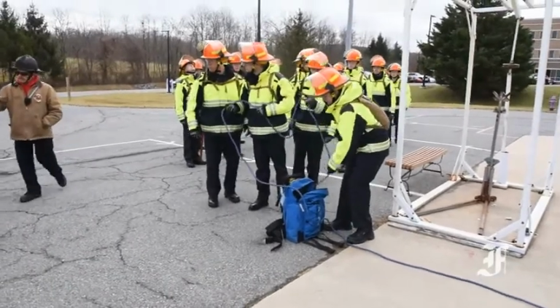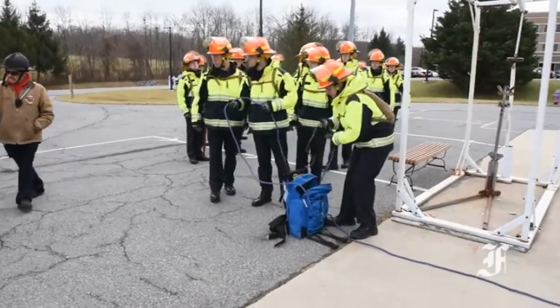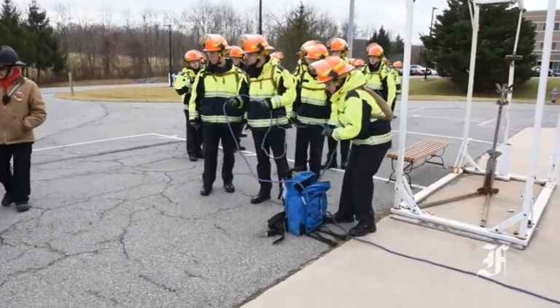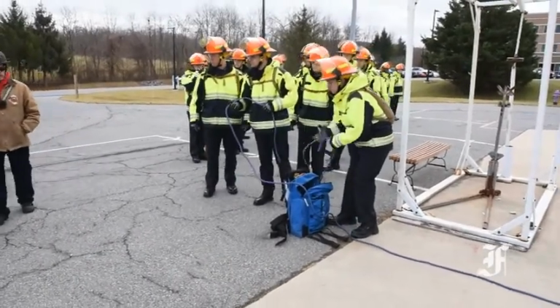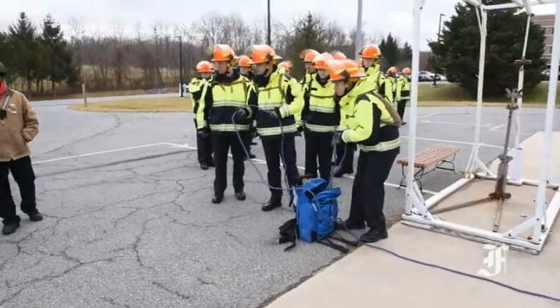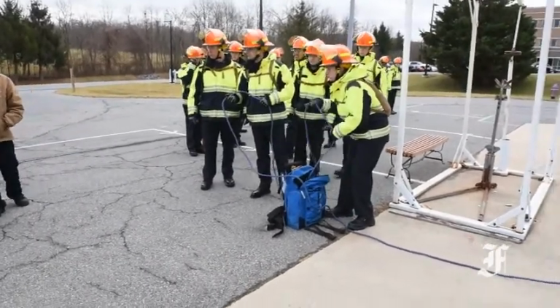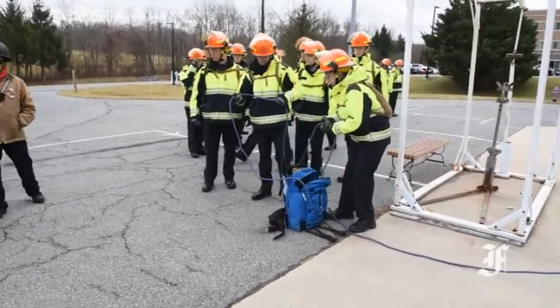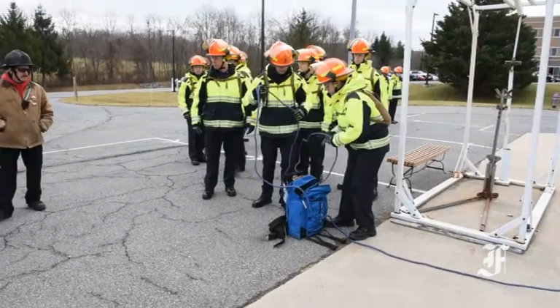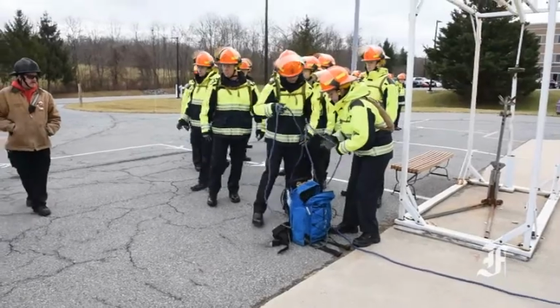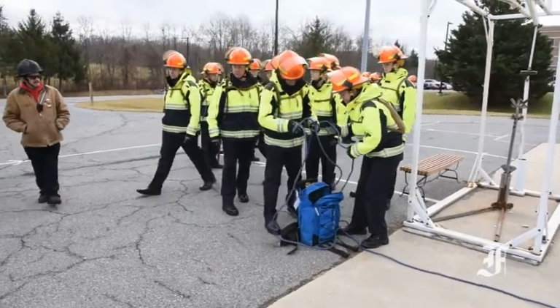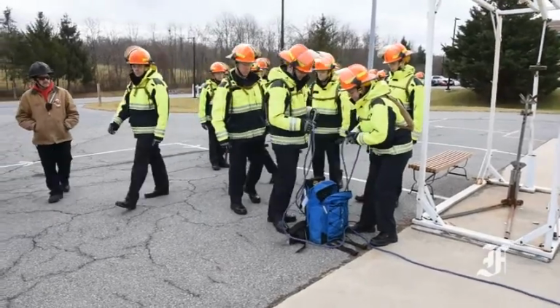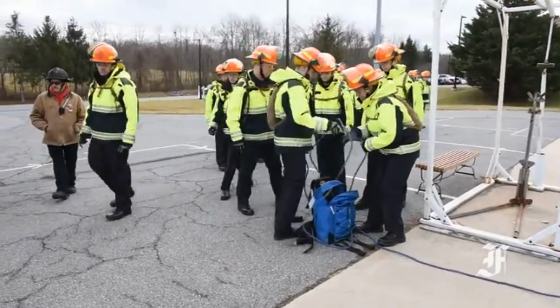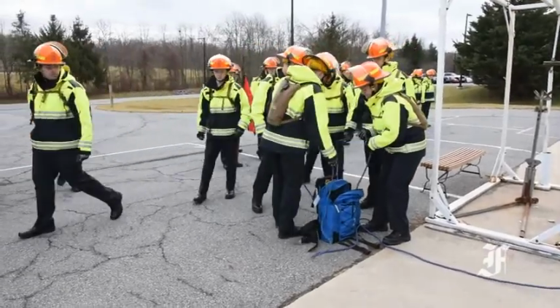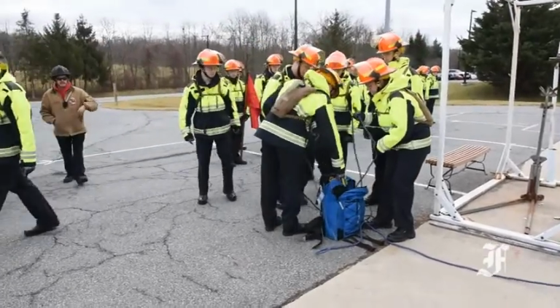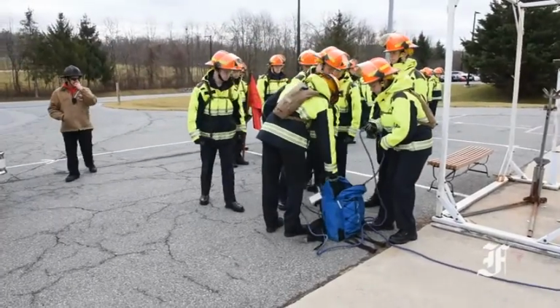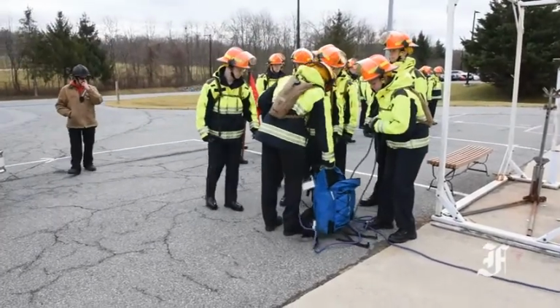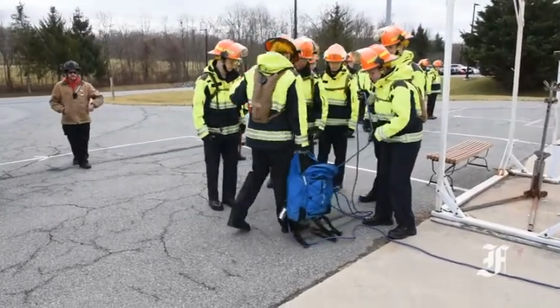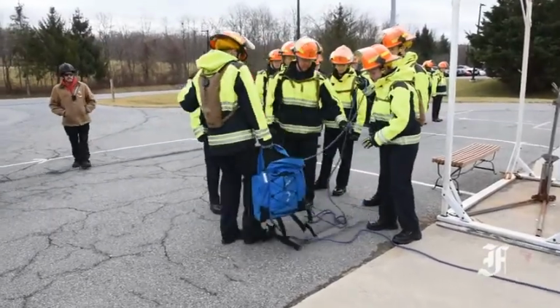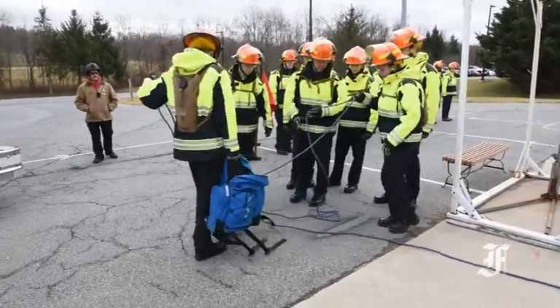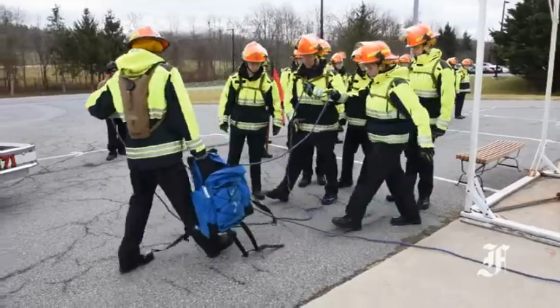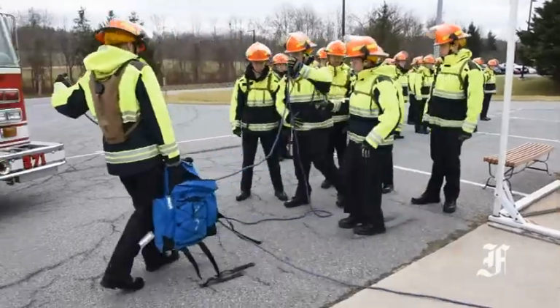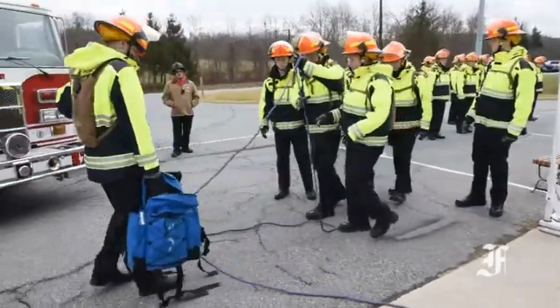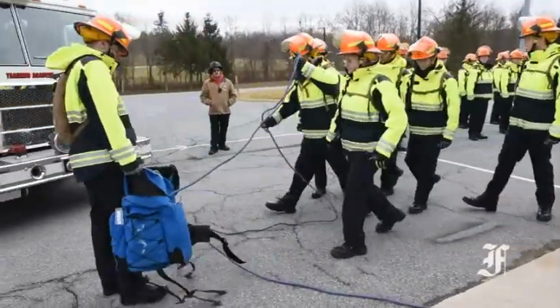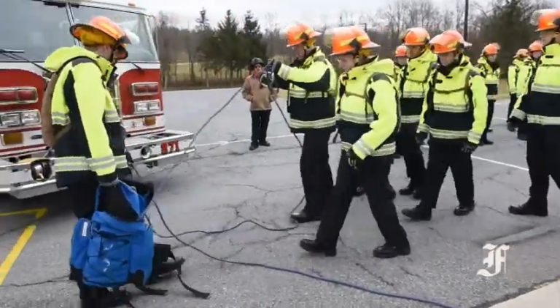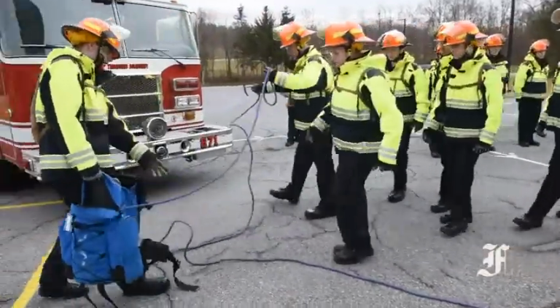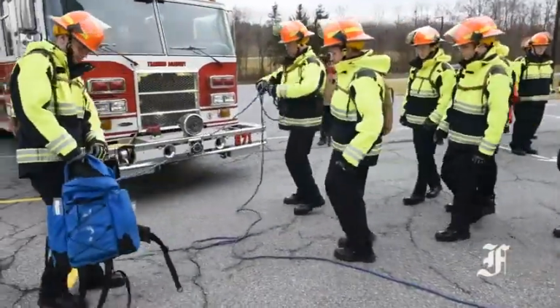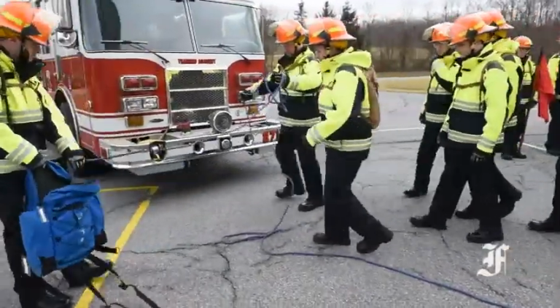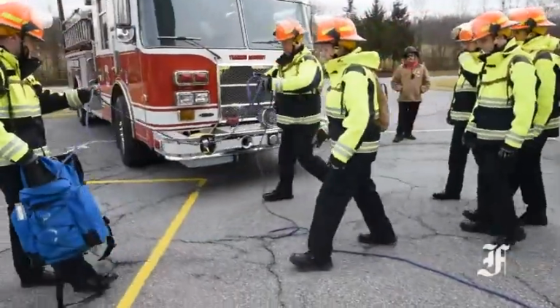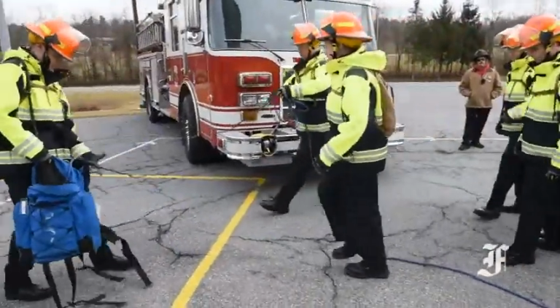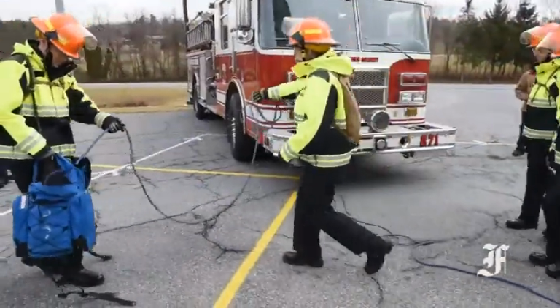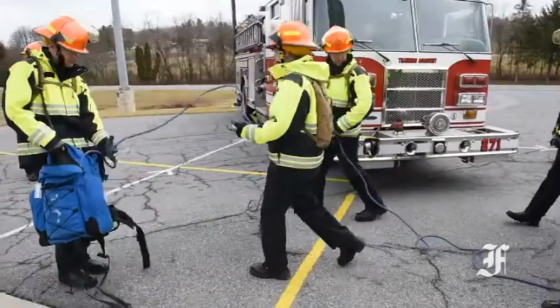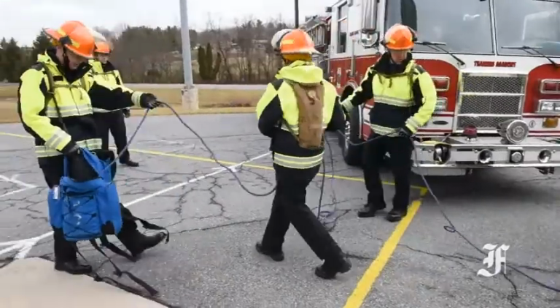The class does incorporate a lot of knot craft along with that. Without knots and properly tied knots, the systems would fall apart. Our victims would fall out of our Stokes baskets and our people could potentially be injured from falling as well.